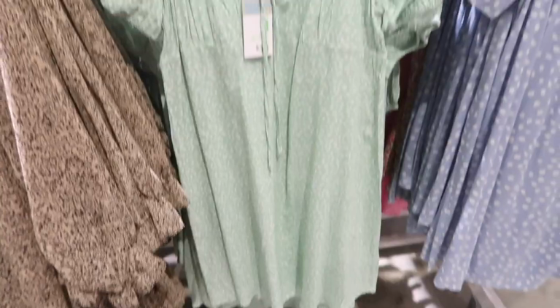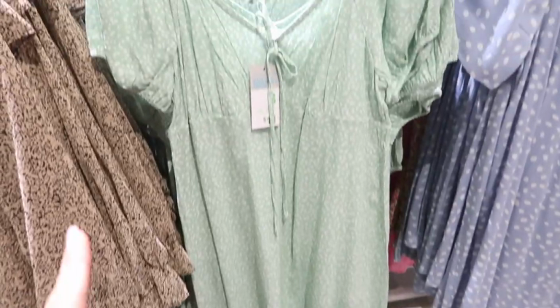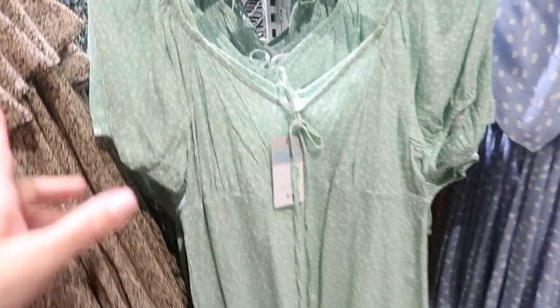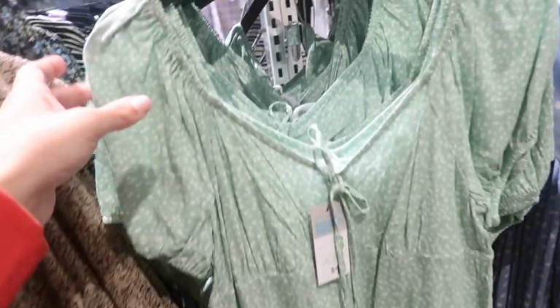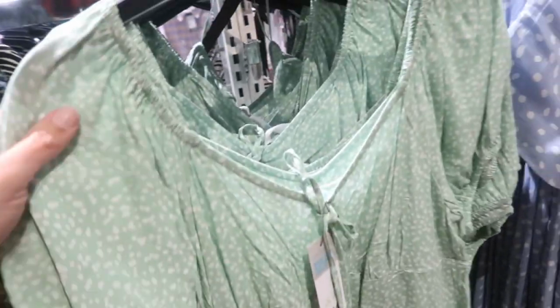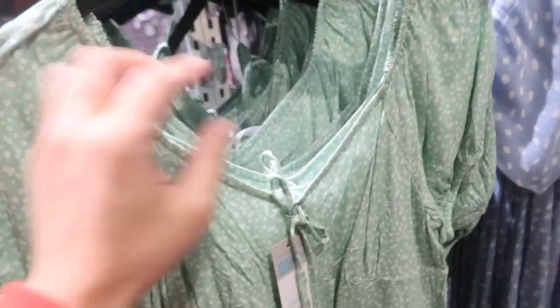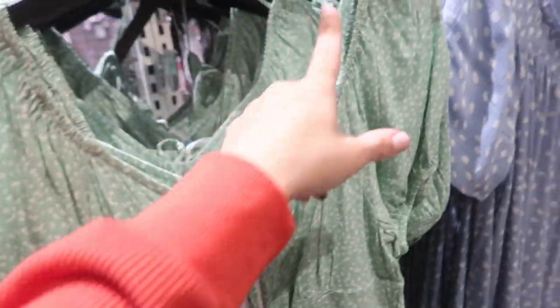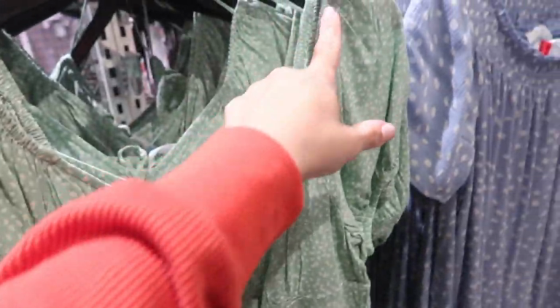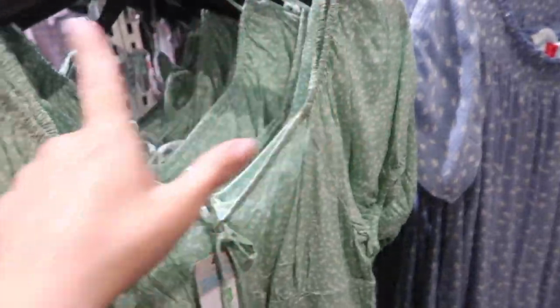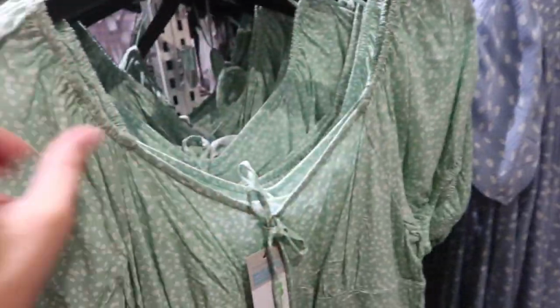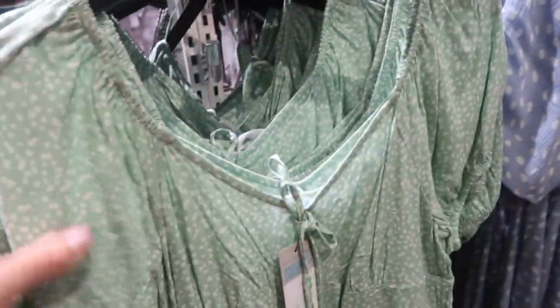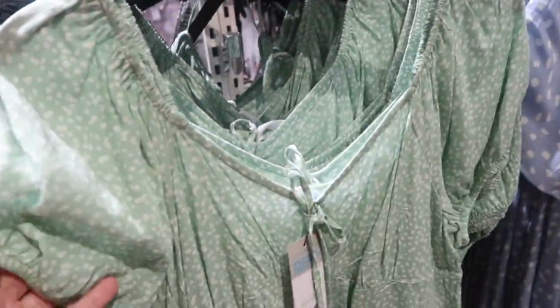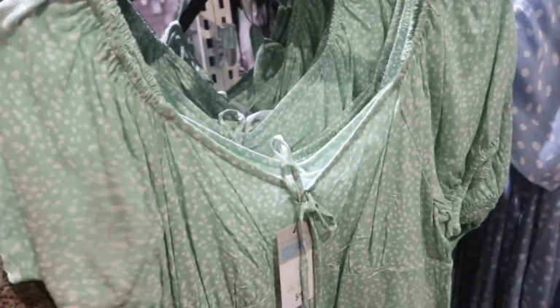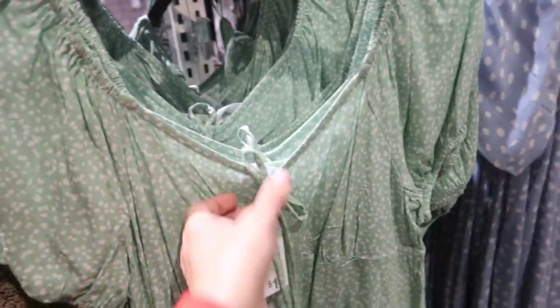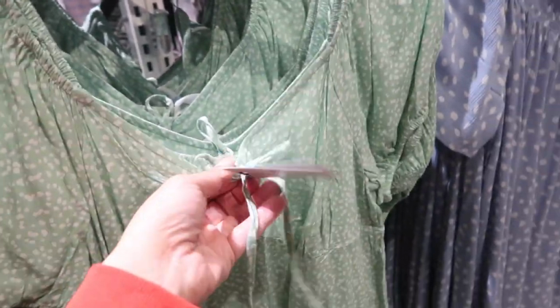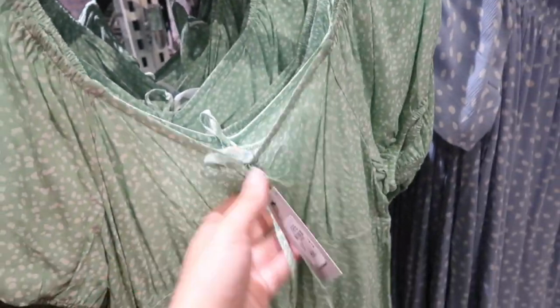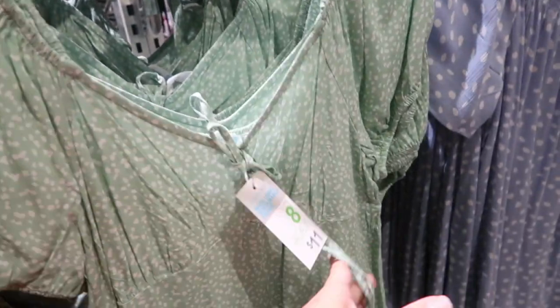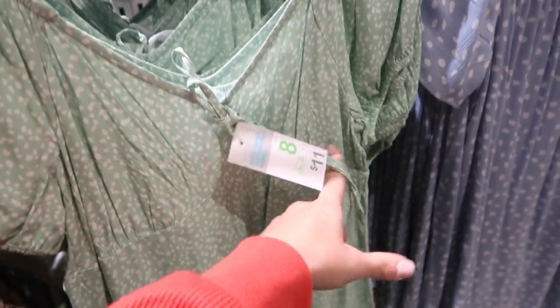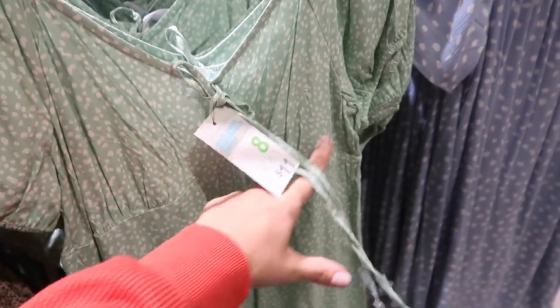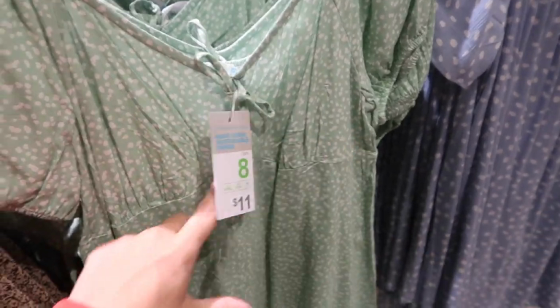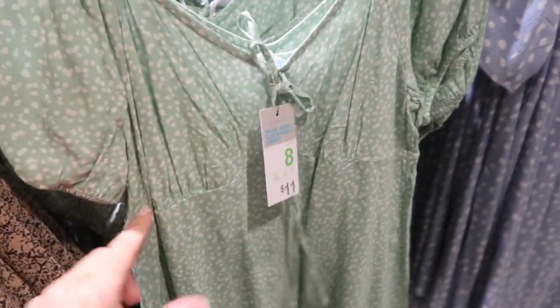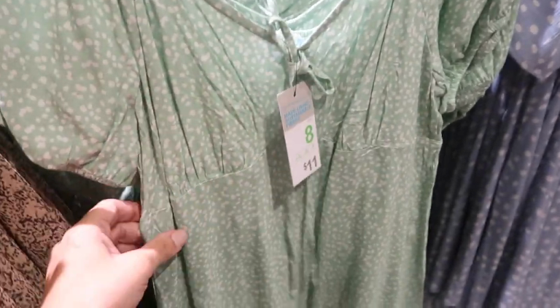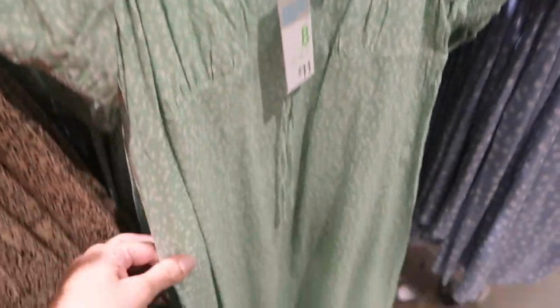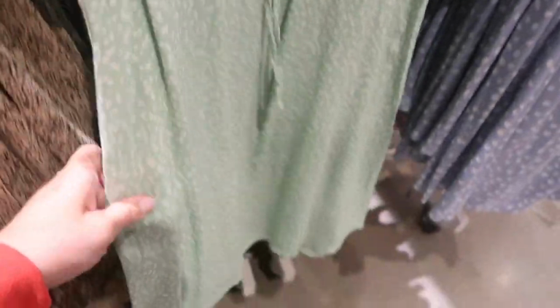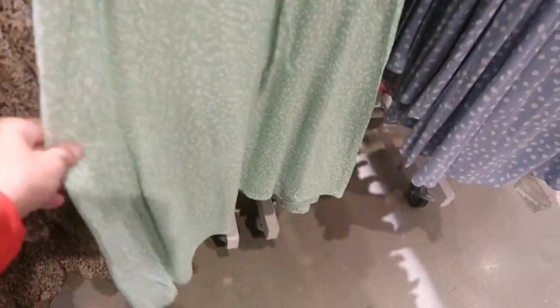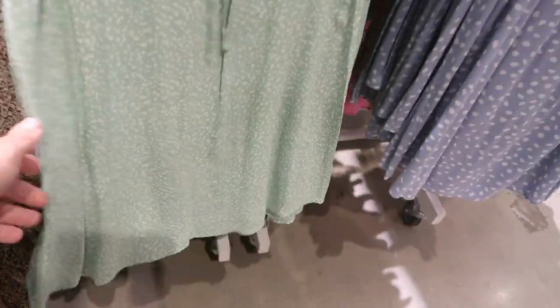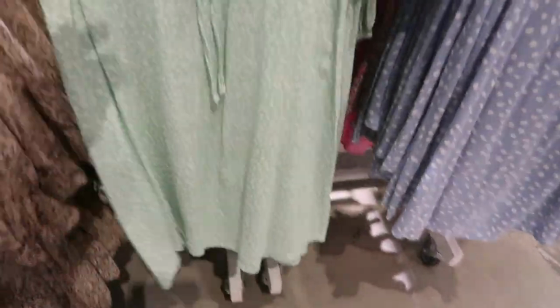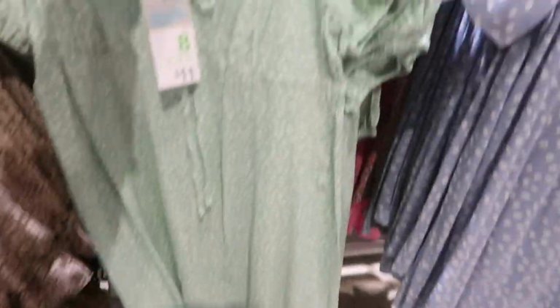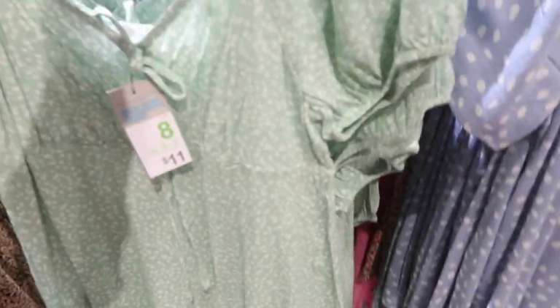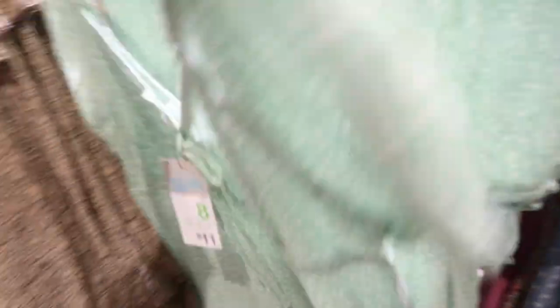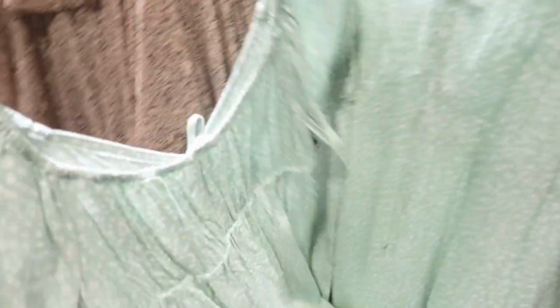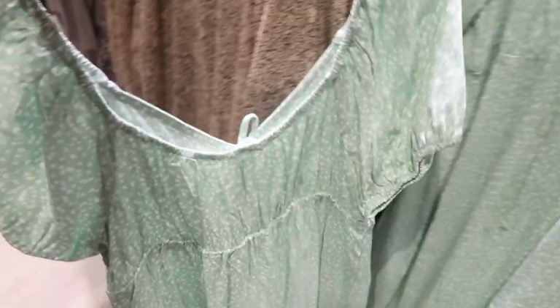Lightweight little polka dot dress — this one has the elastic in the shoulder, puff sleeve with the tie detail, same detailing under the bust, really nice and flowy. This one is eleven dollars.